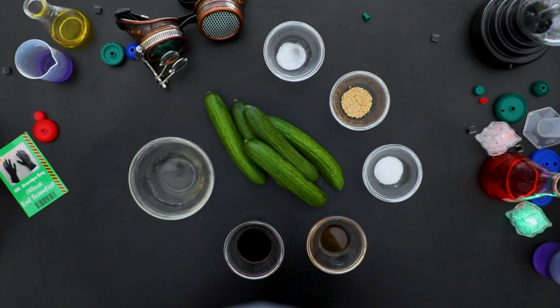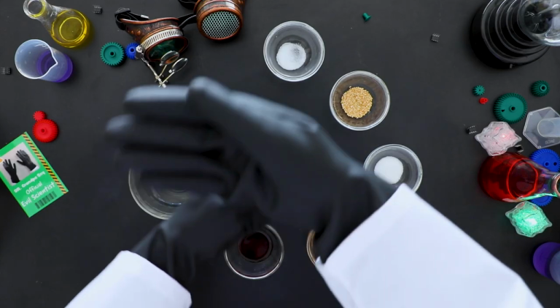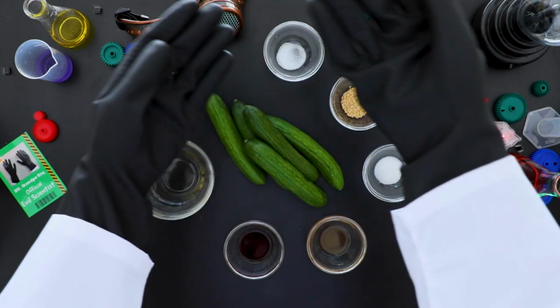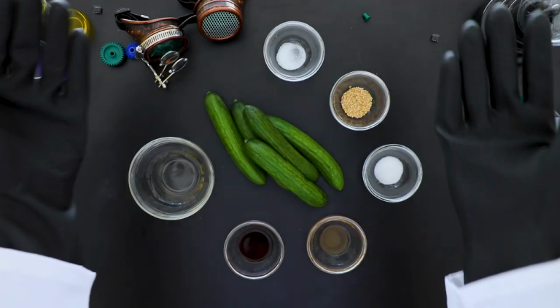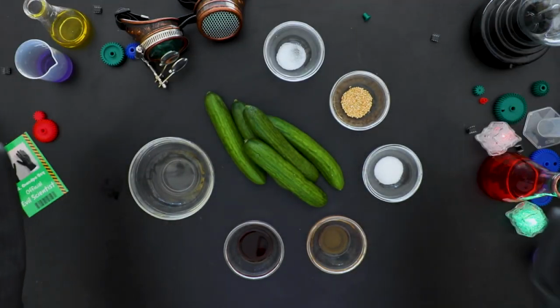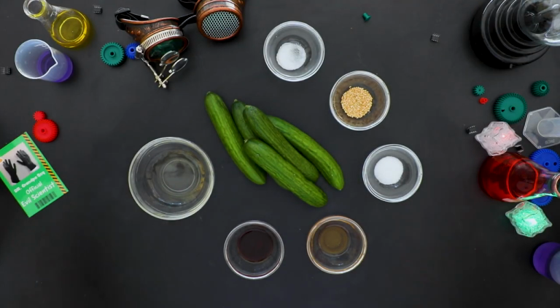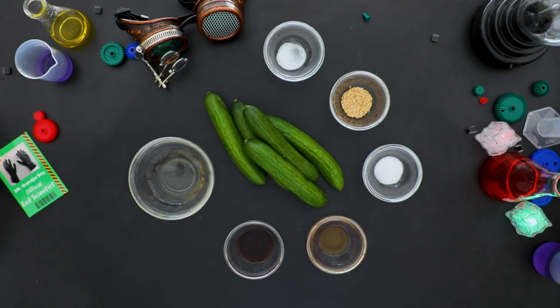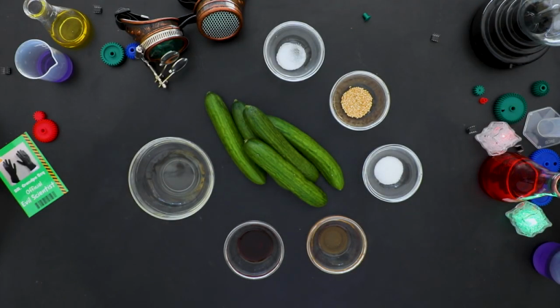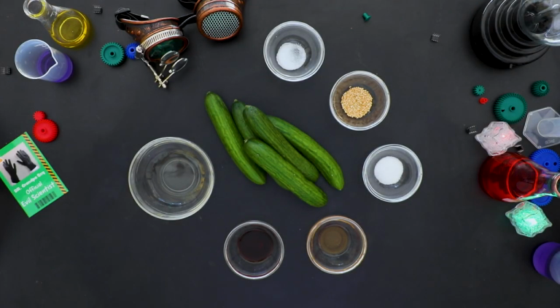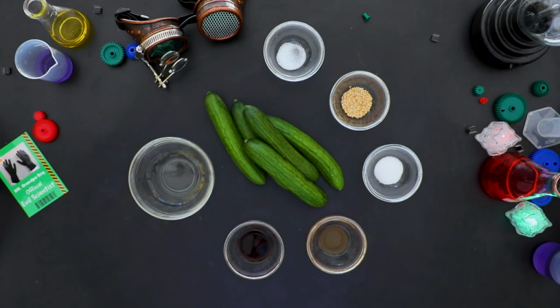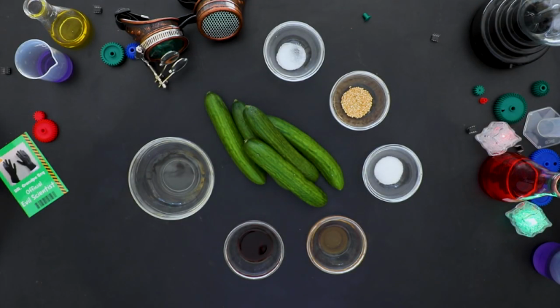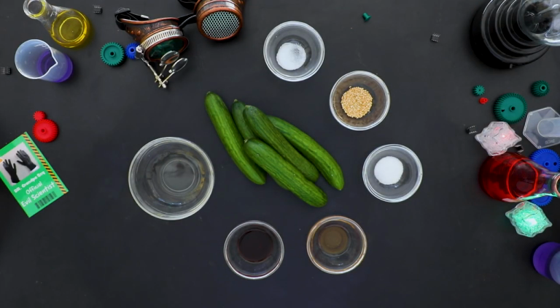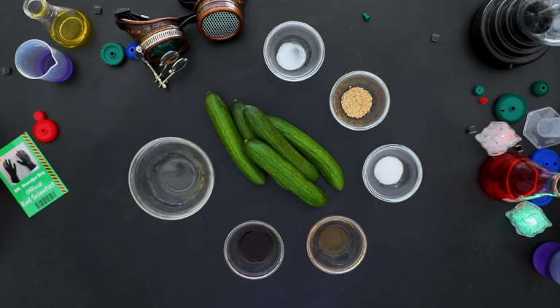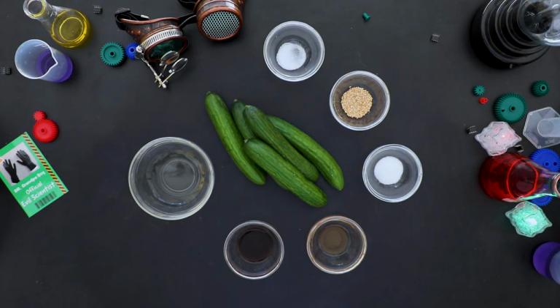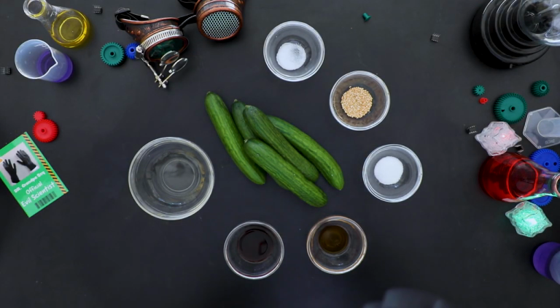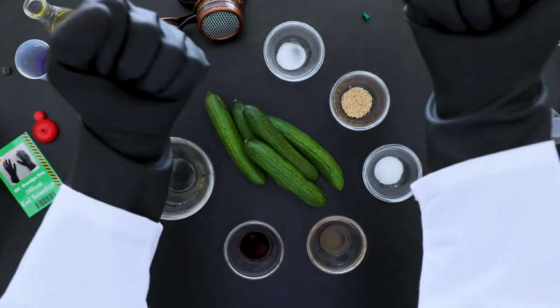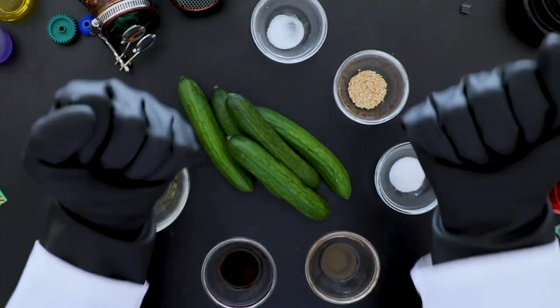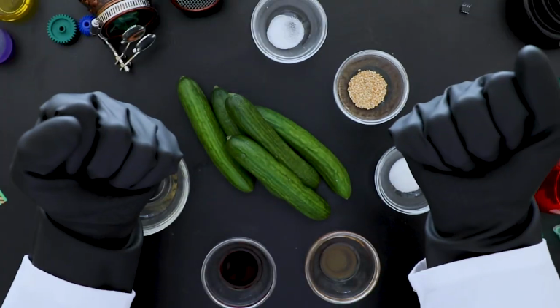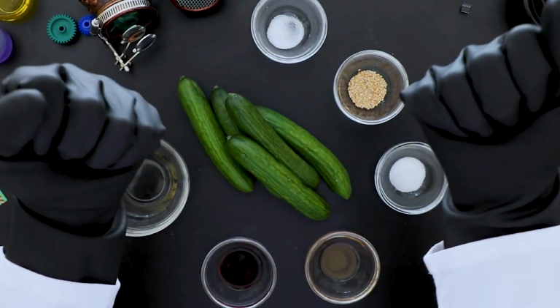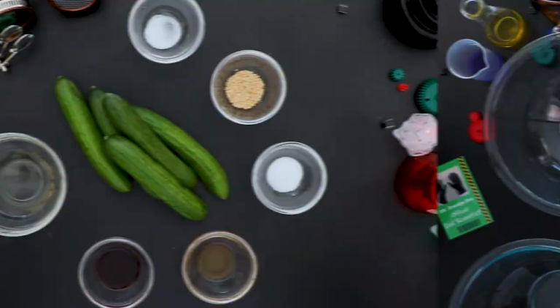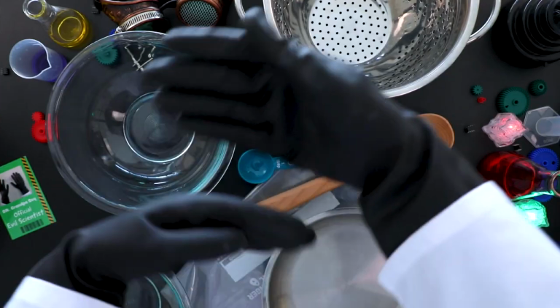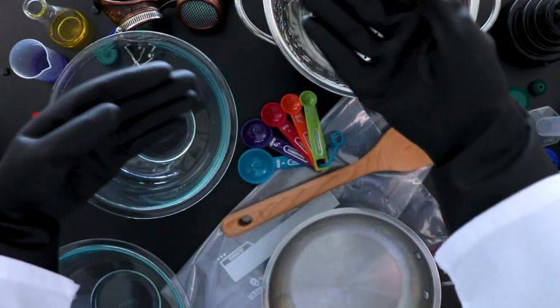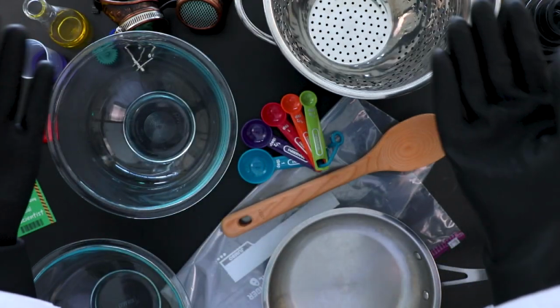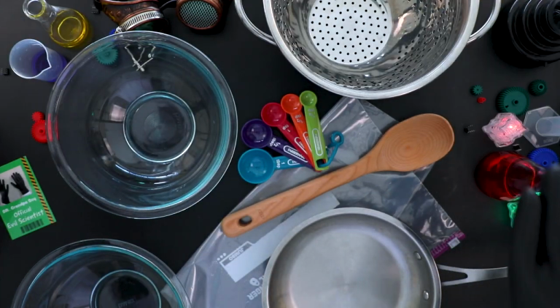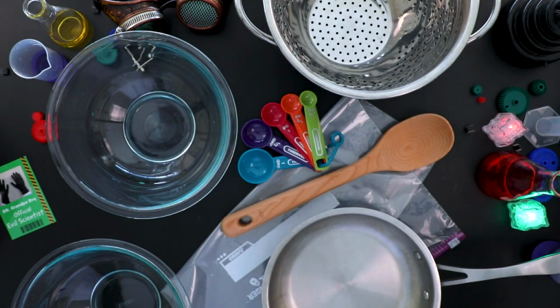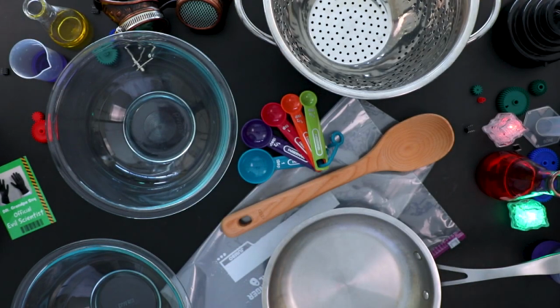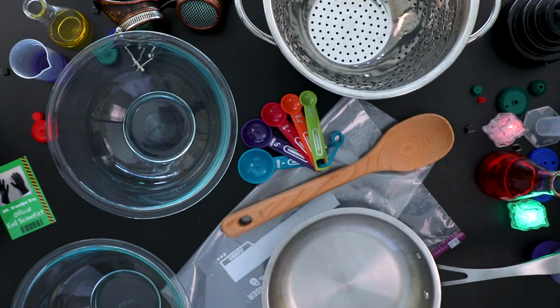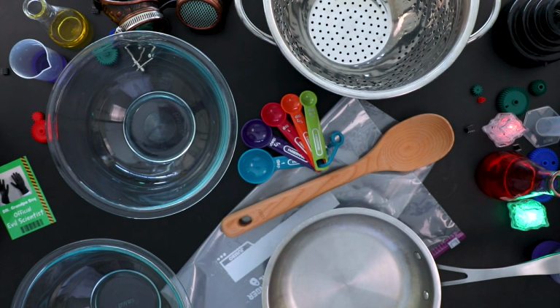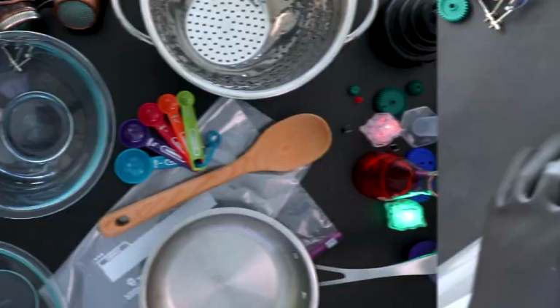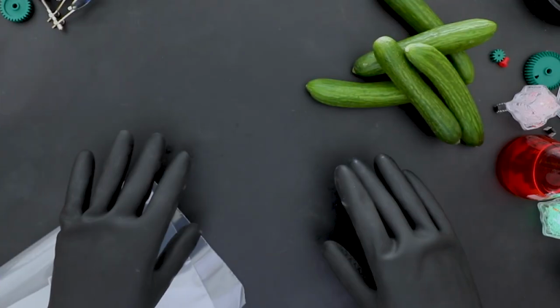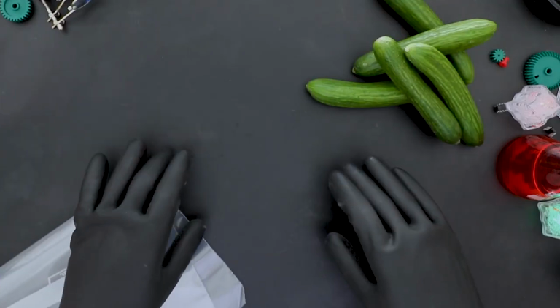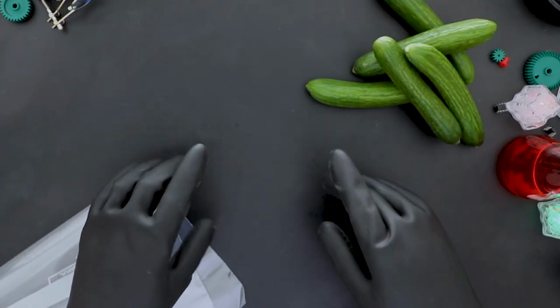Time for our ingredient review! Great! No suspicious ingredients! You really have improved Grandpa! This looks good to go too! Very nice!